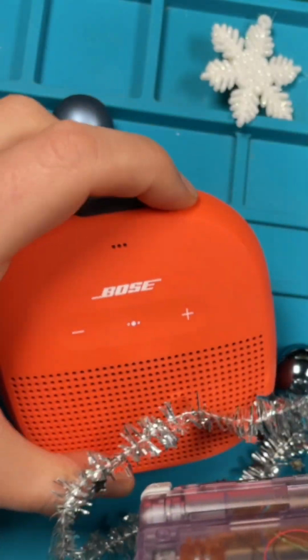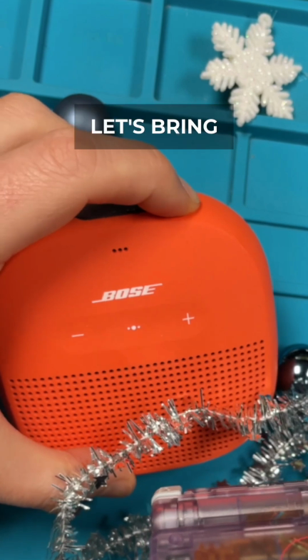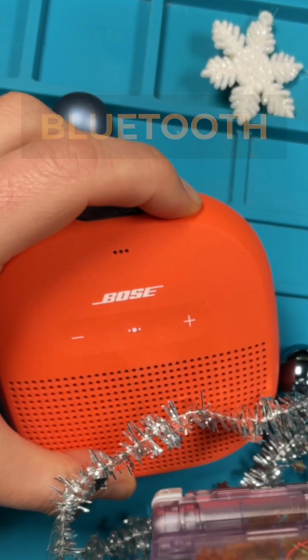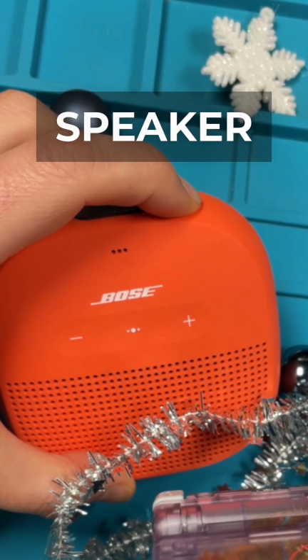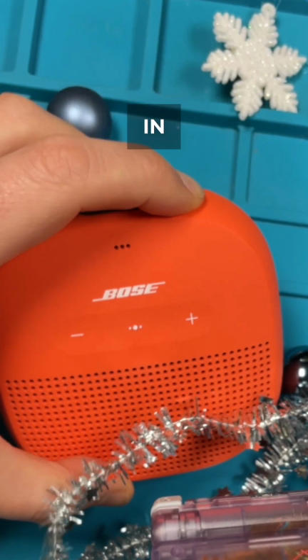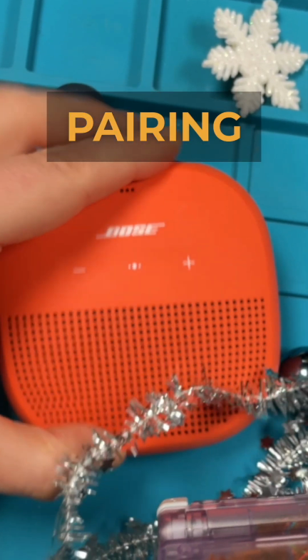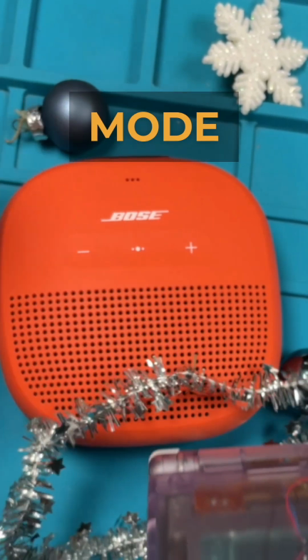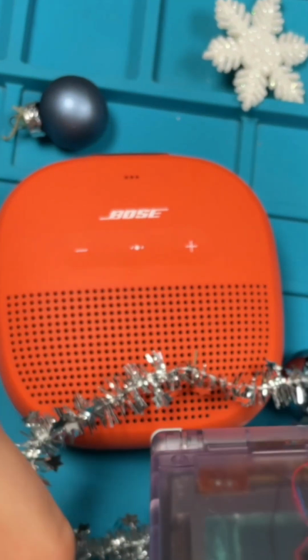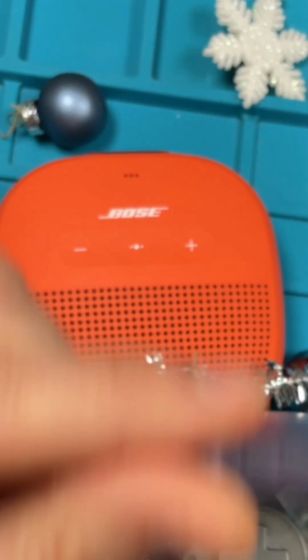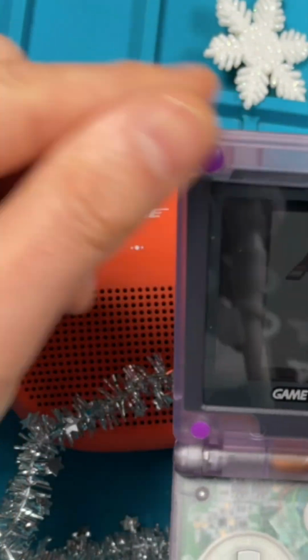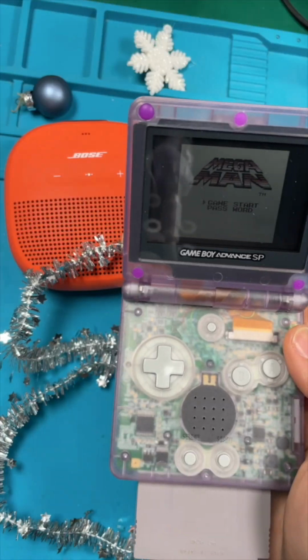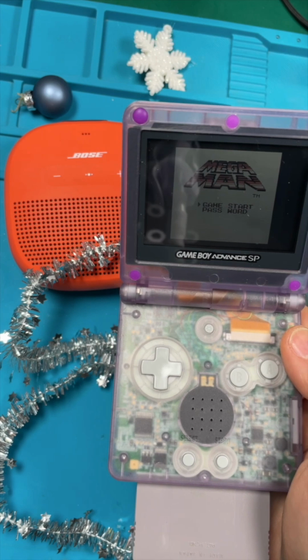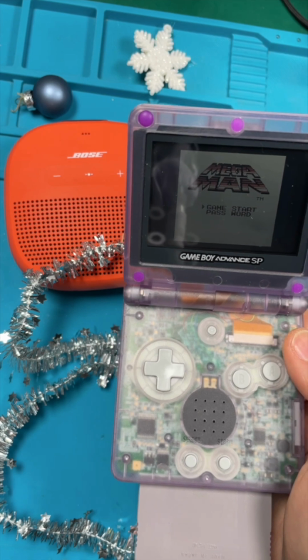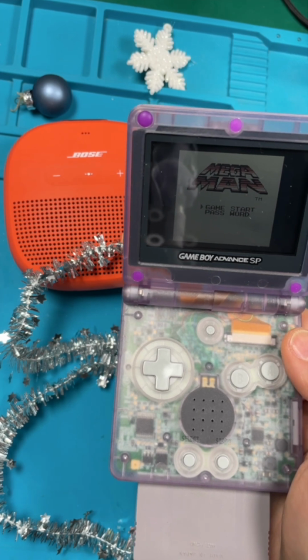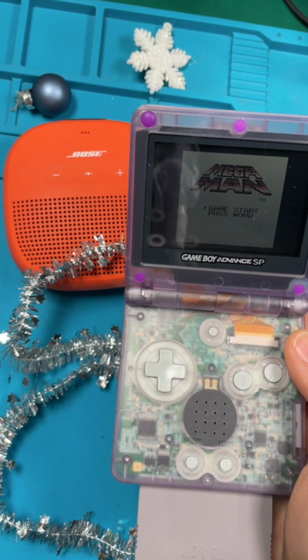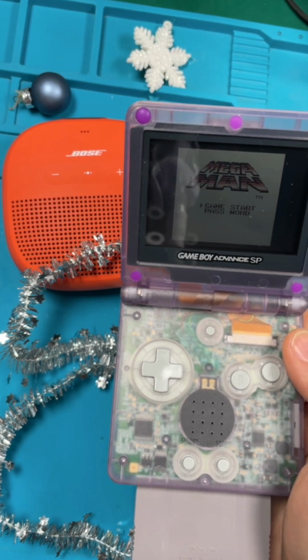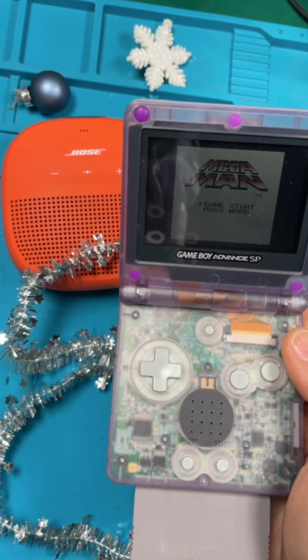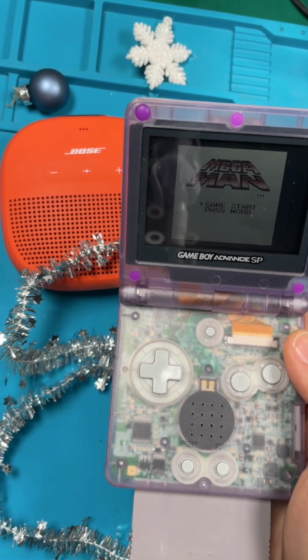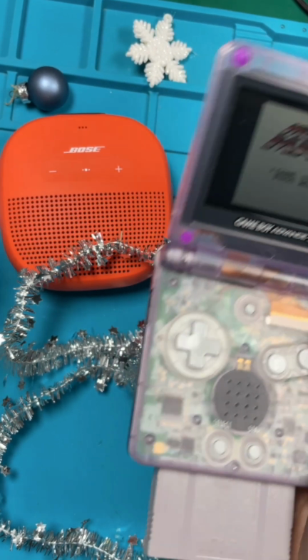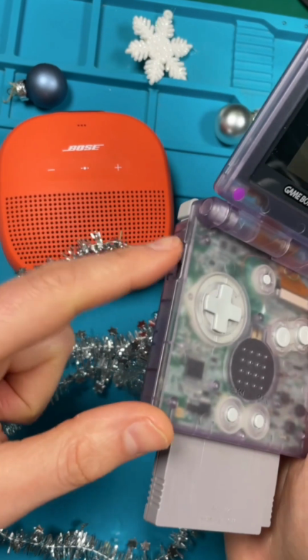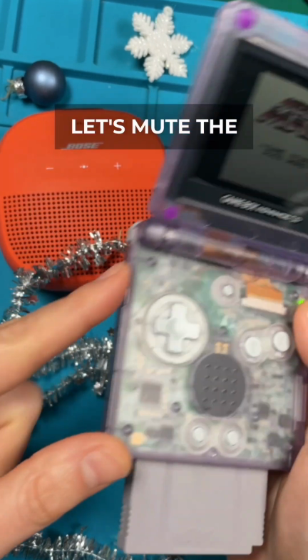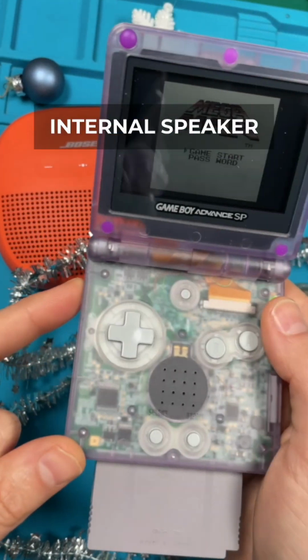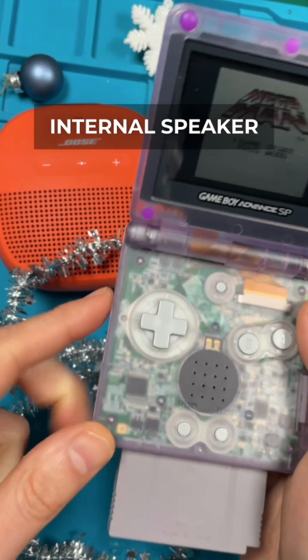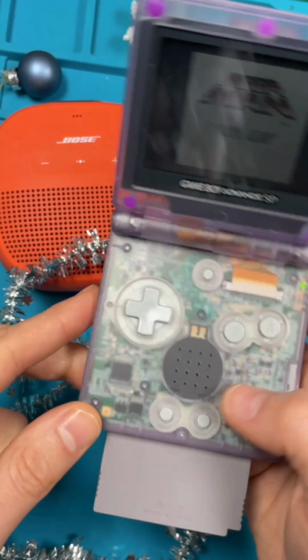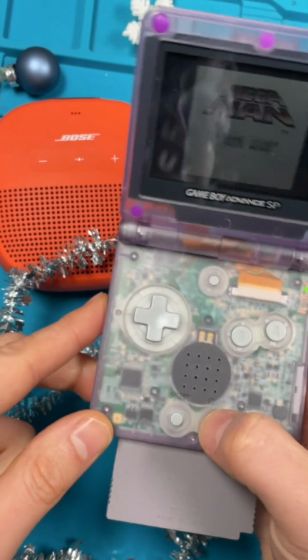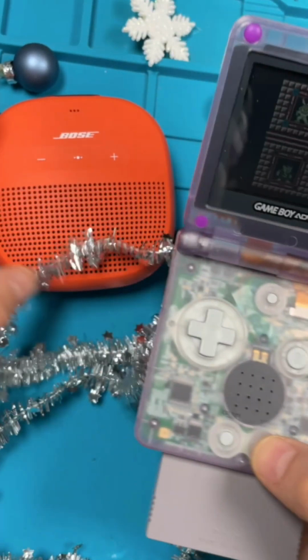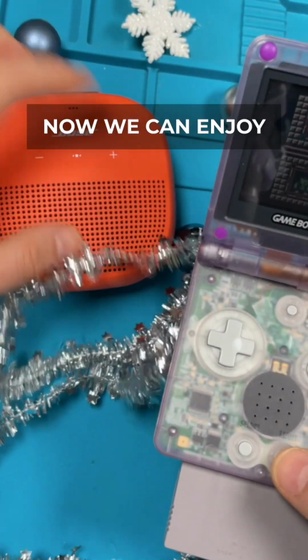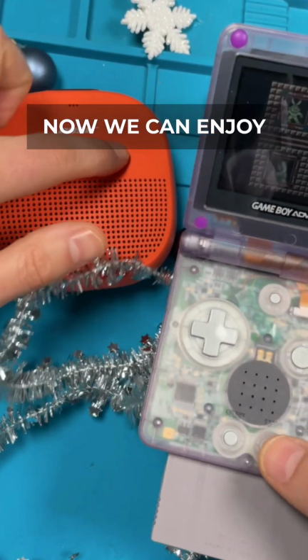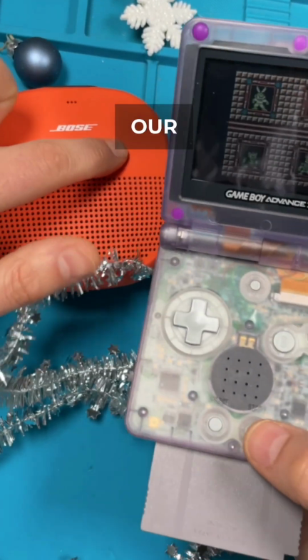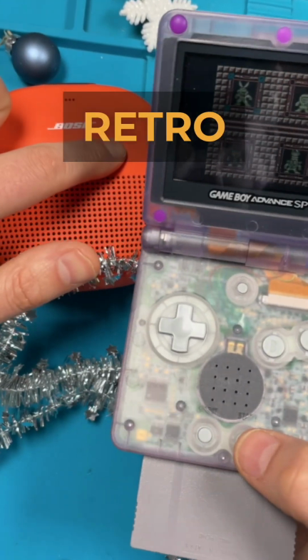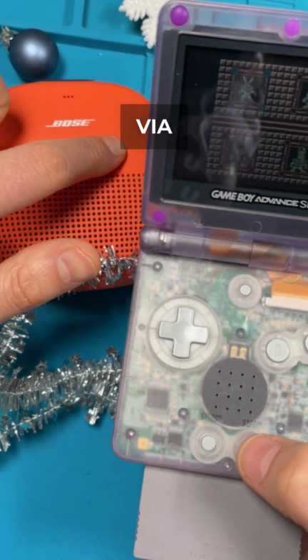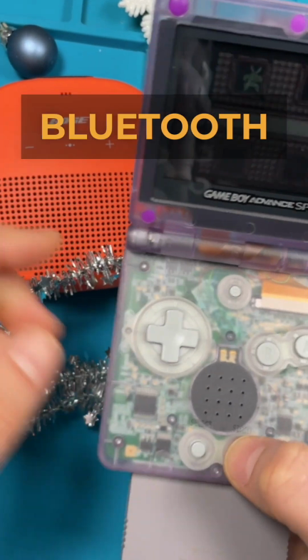Let's bring the Bluetooth speaker into pairing mode. Let's mute the internal speaker. Now we can enjoy our retro sound via Bluetooth.